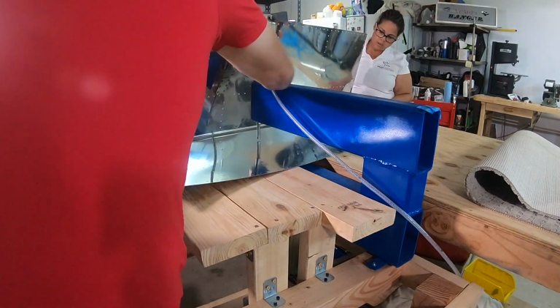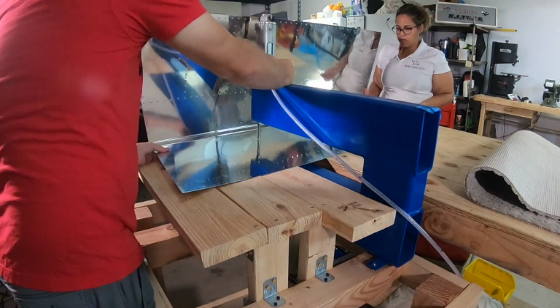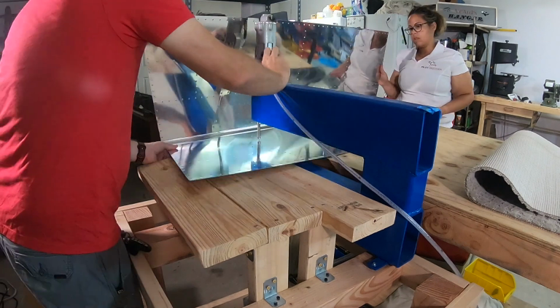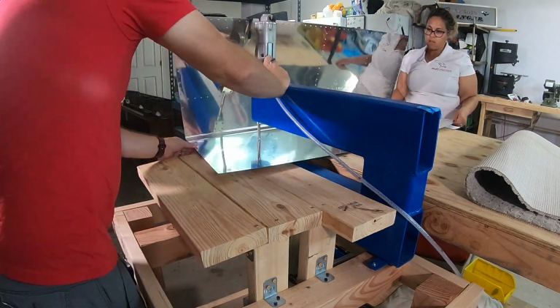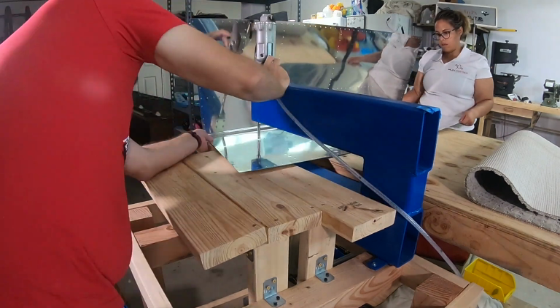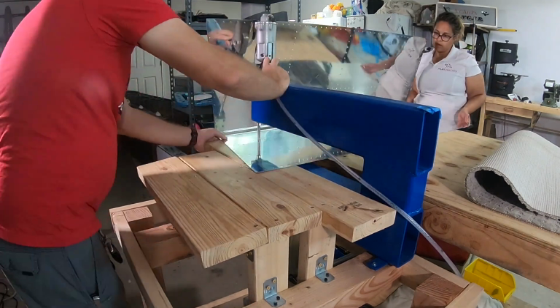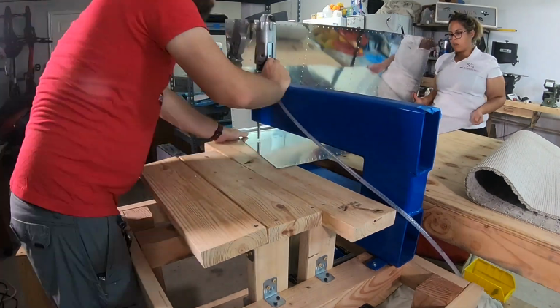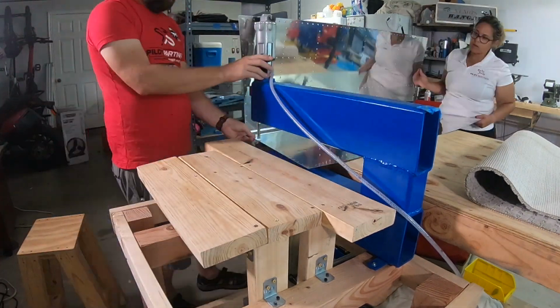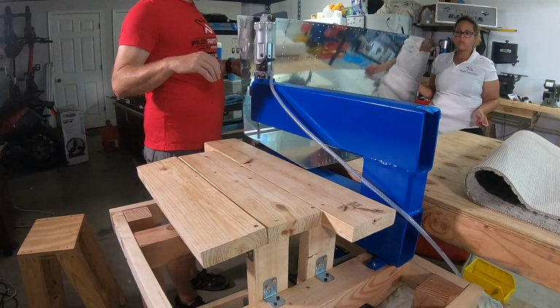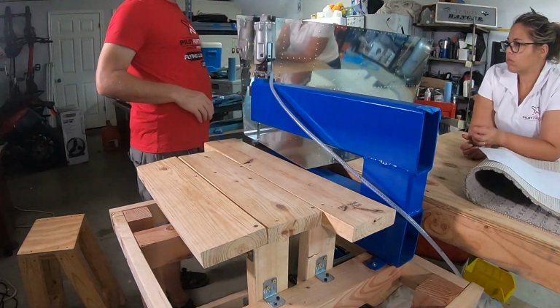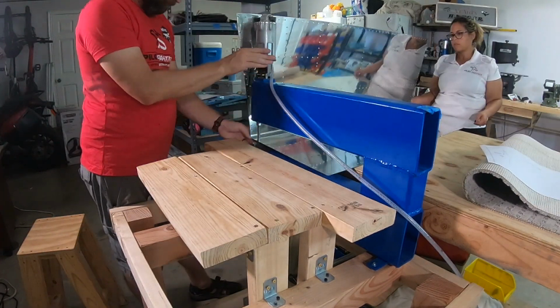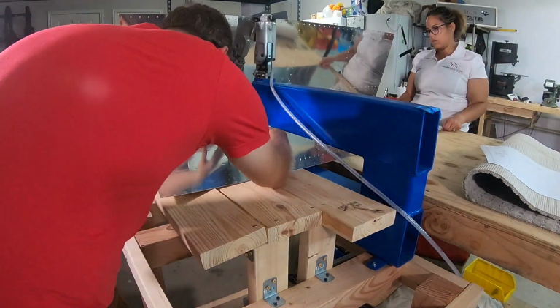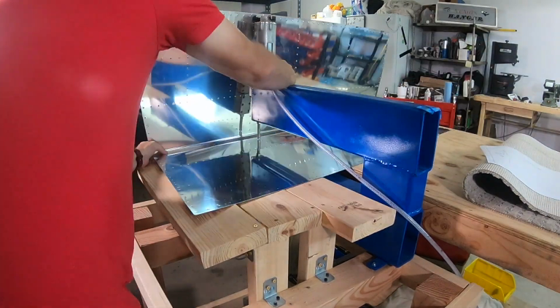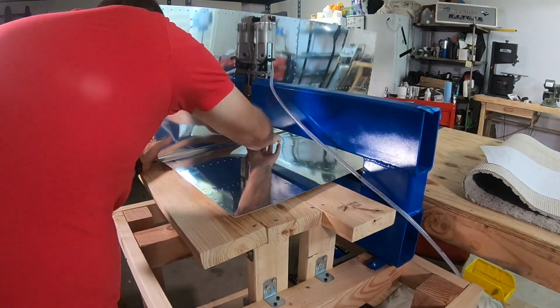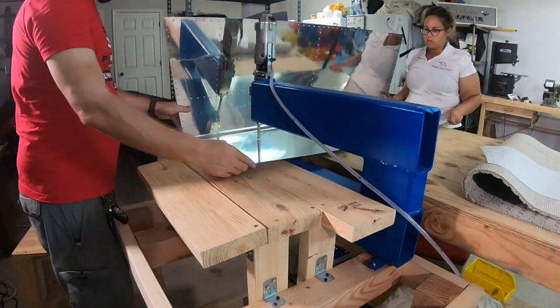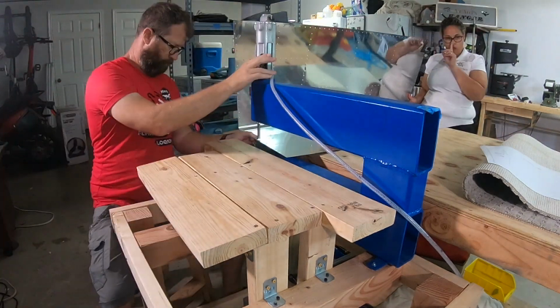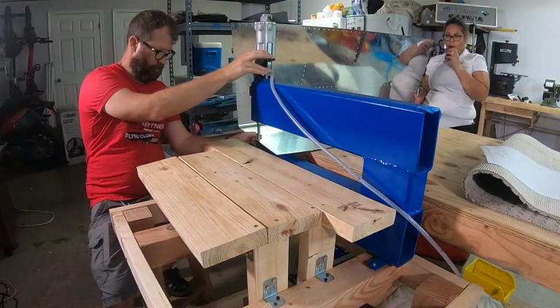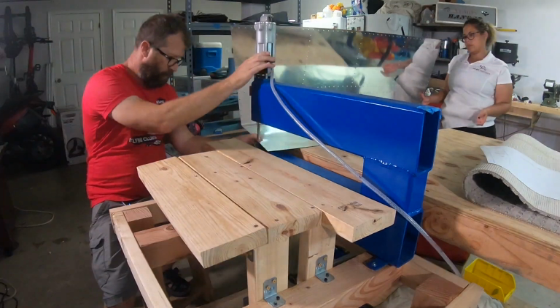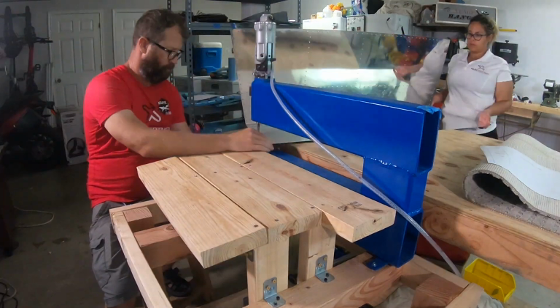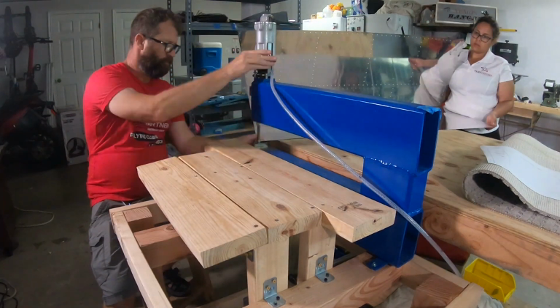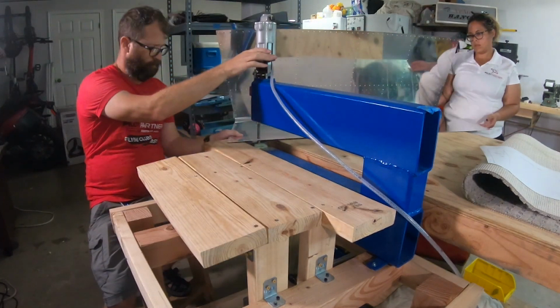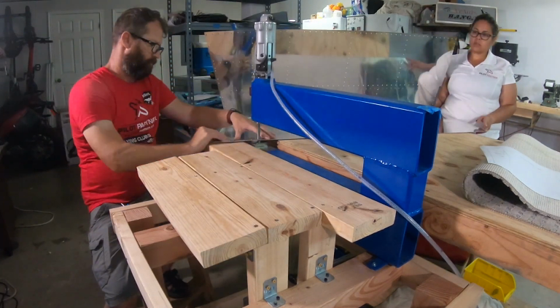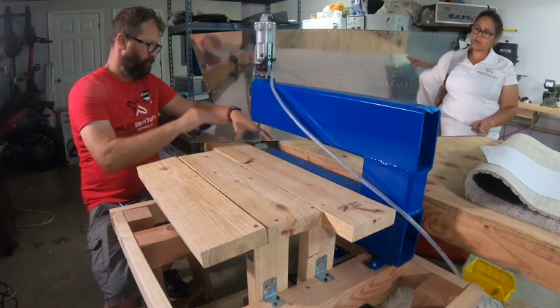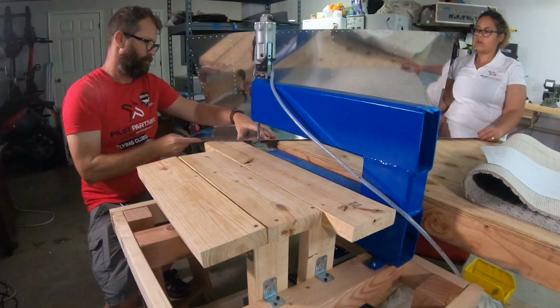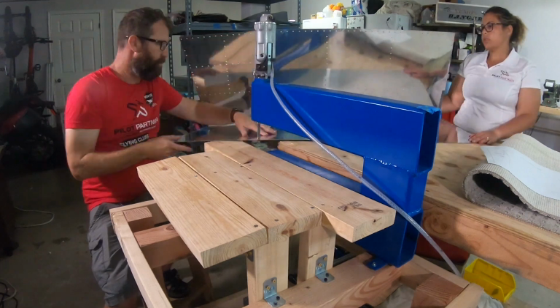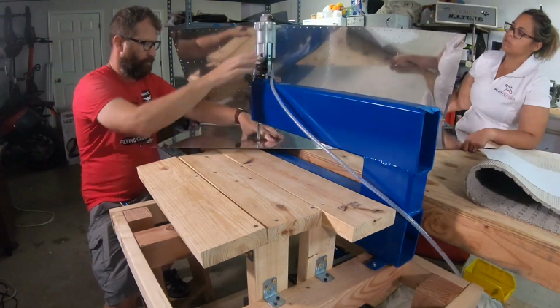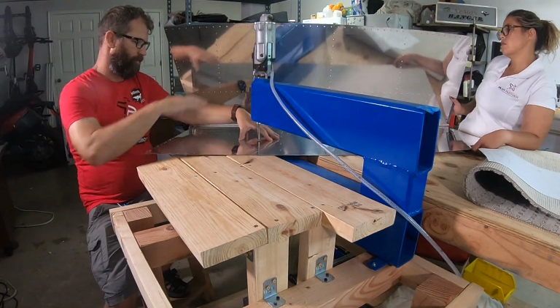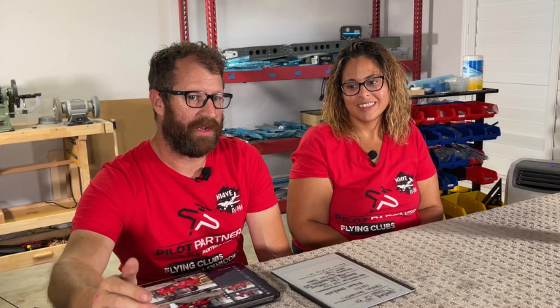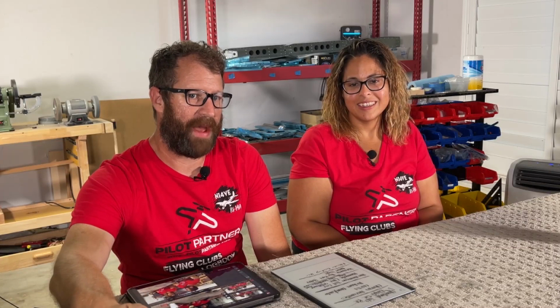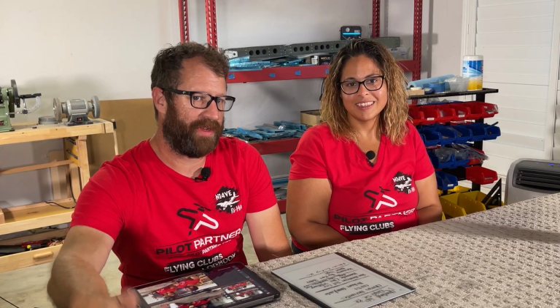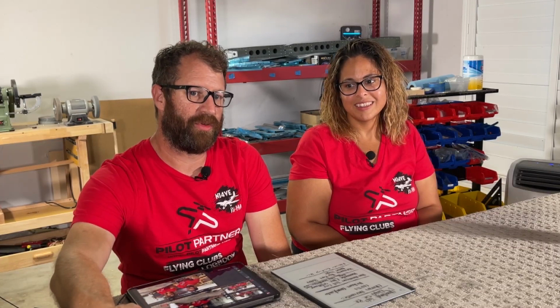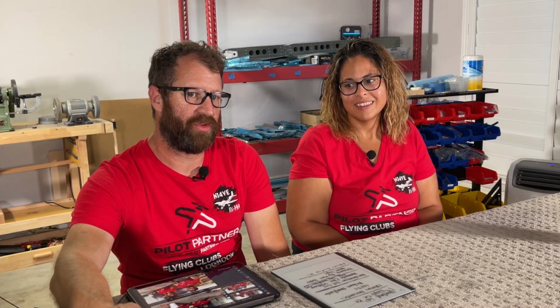The Card was fantastic. Not only is it good at dimpling, which is its first and primary job, it's fantastic at back riveting when you have full access. So it is our back rivet and dimple tool choice.